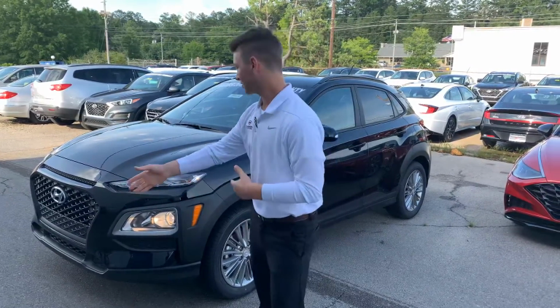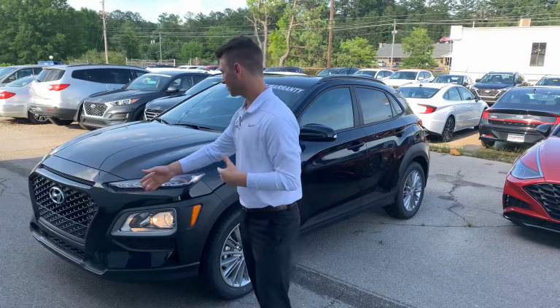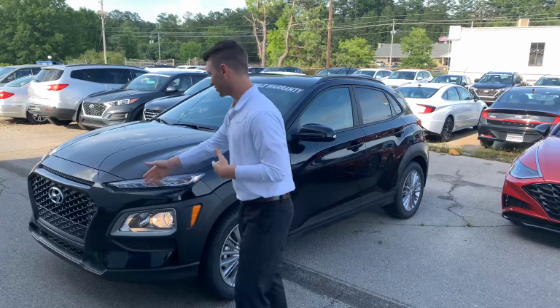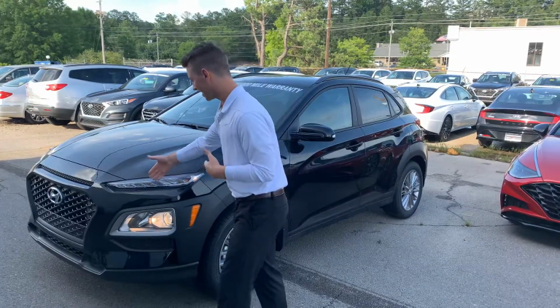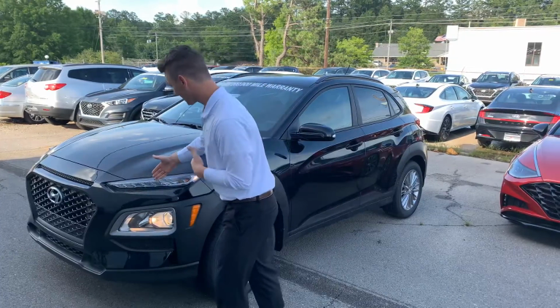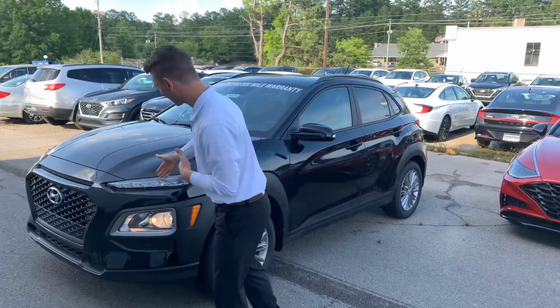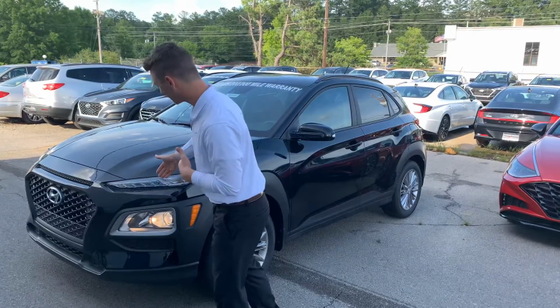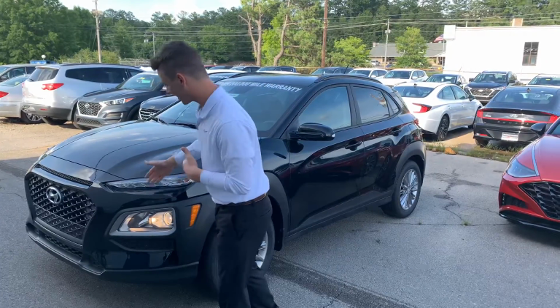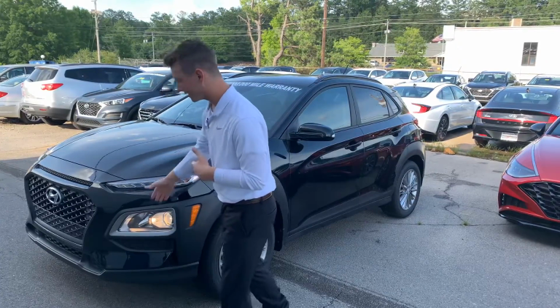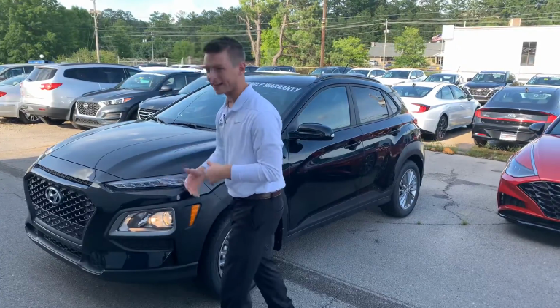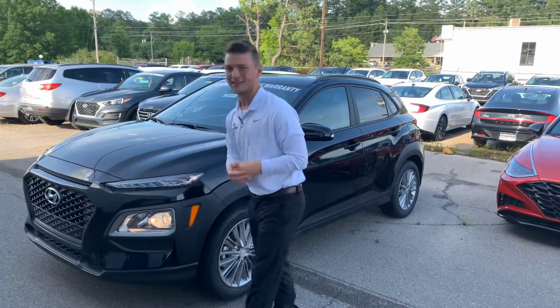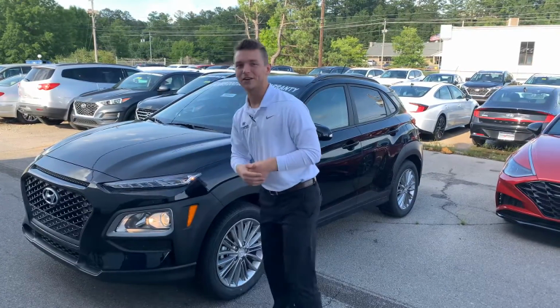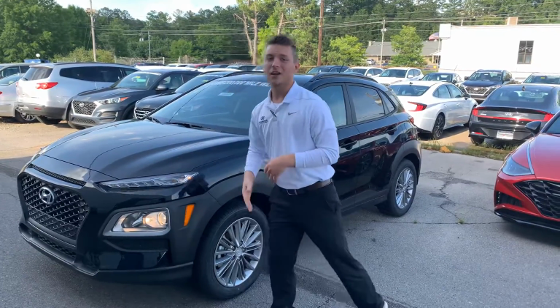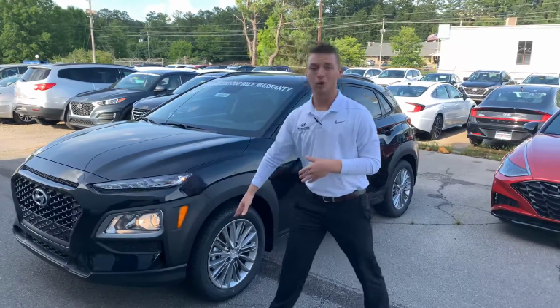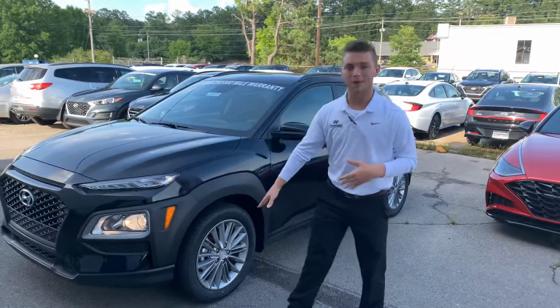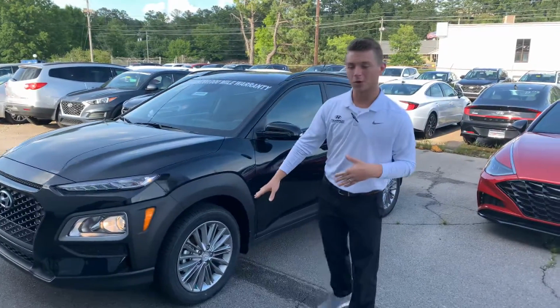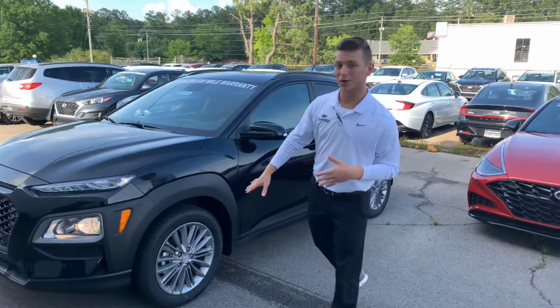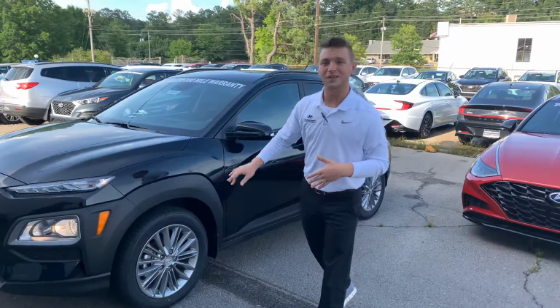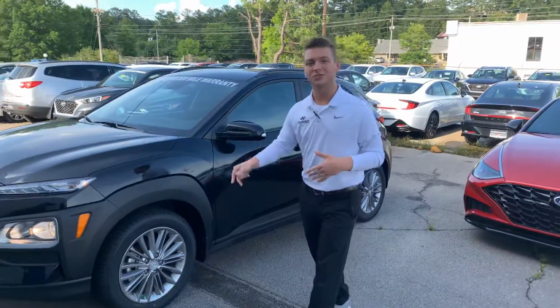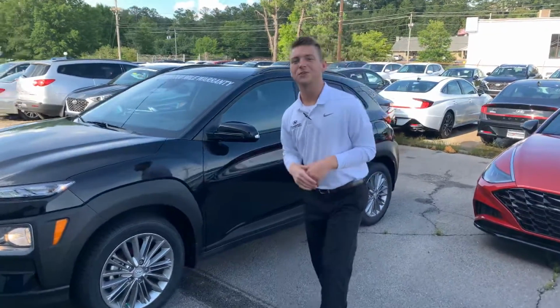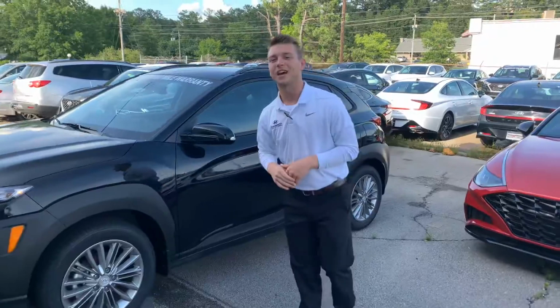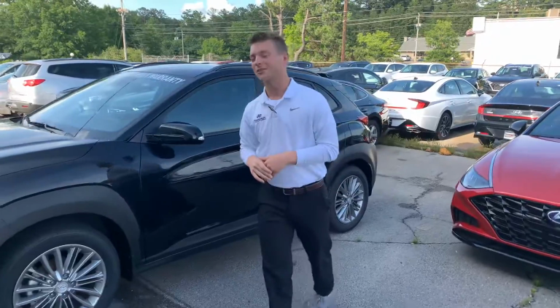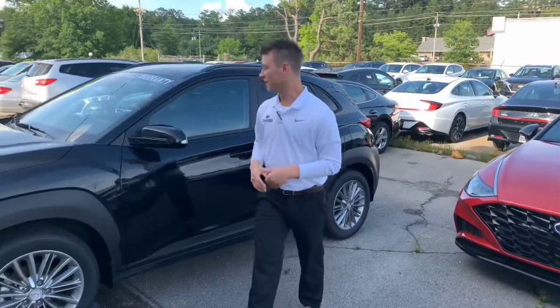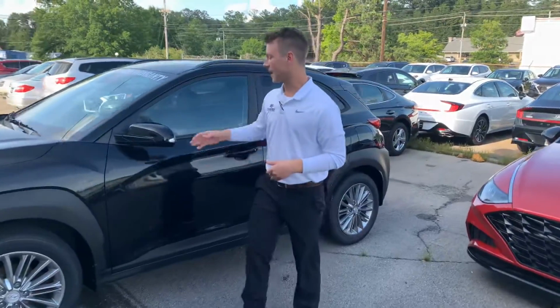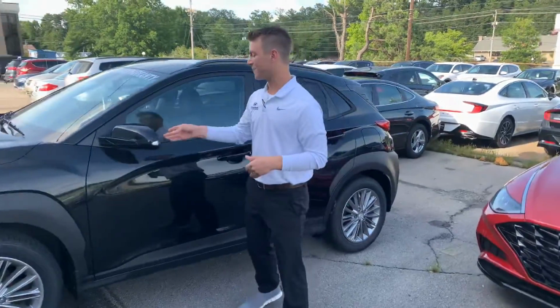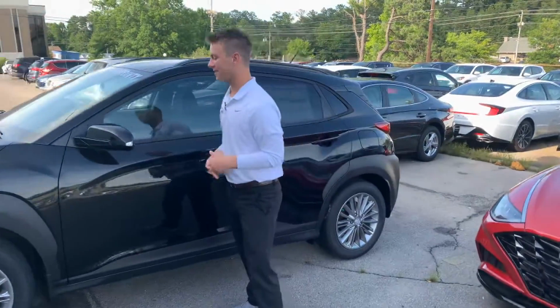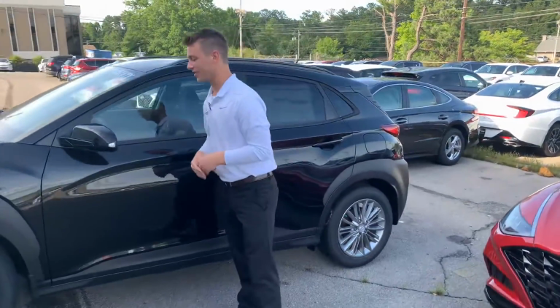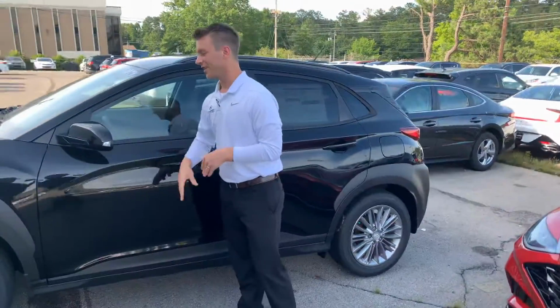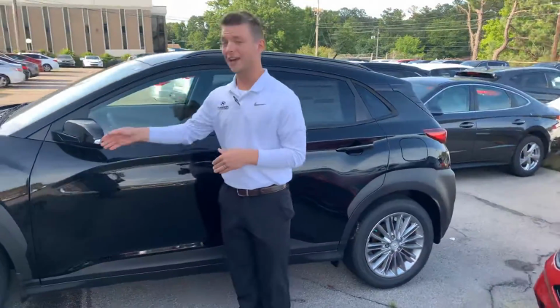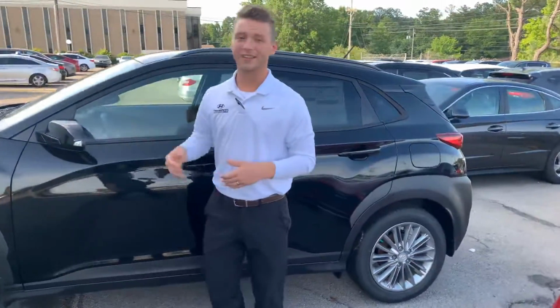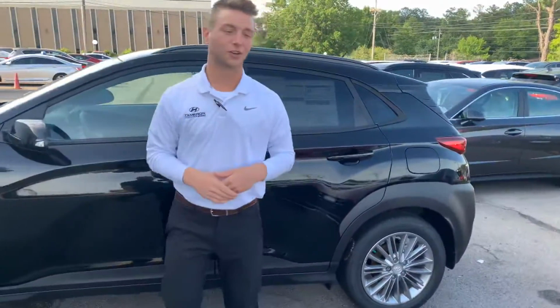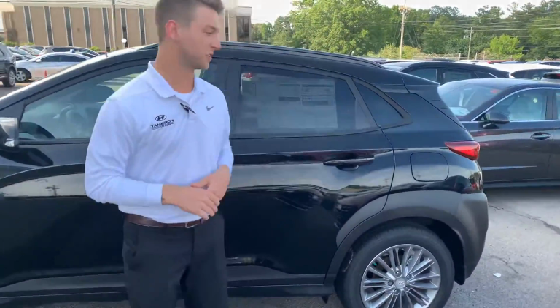As you can see, you've got your daytime running lights and LED headlights here, aluminum alloy wheels with nitrogen-filled tires, blind spot protection, and LED turn signals.